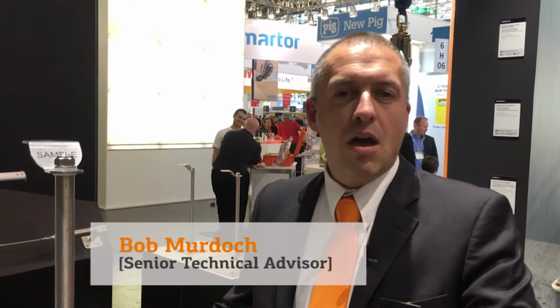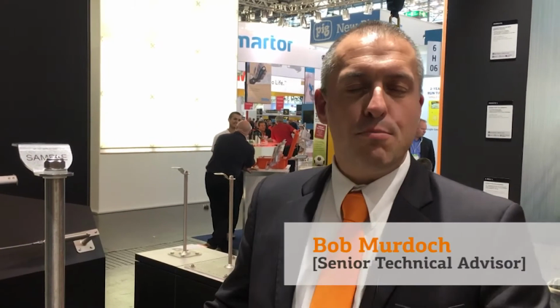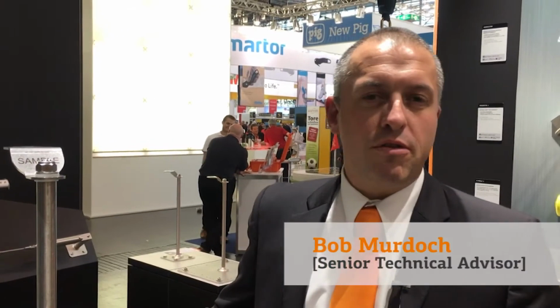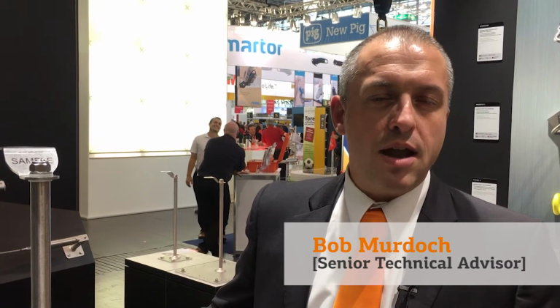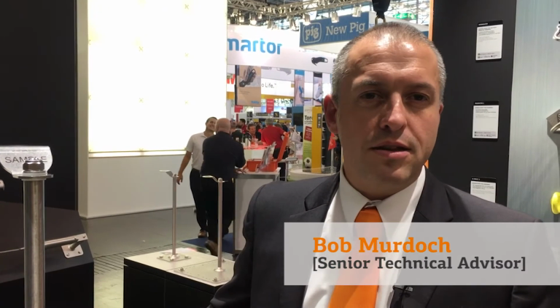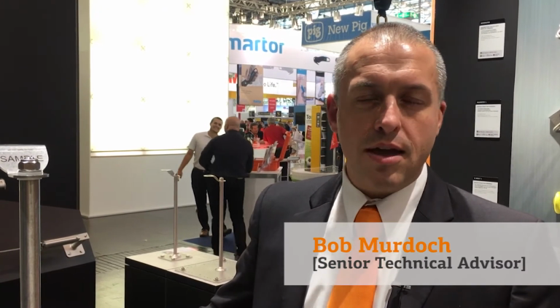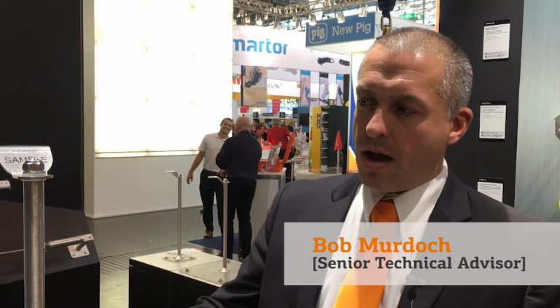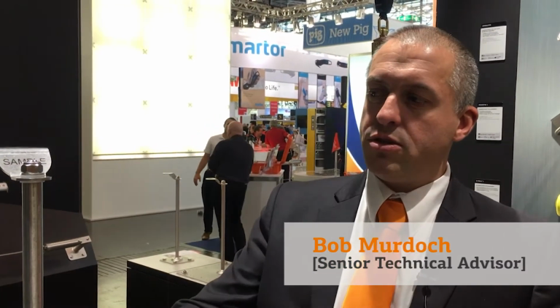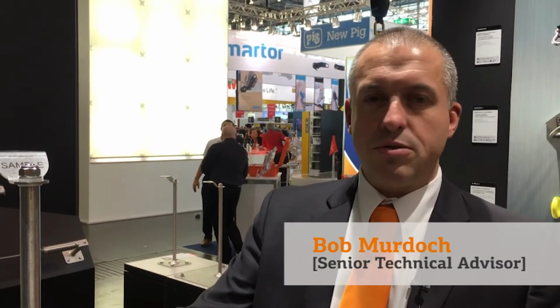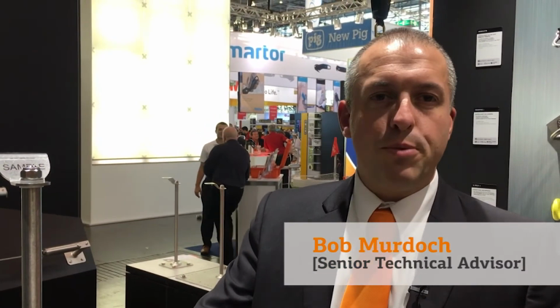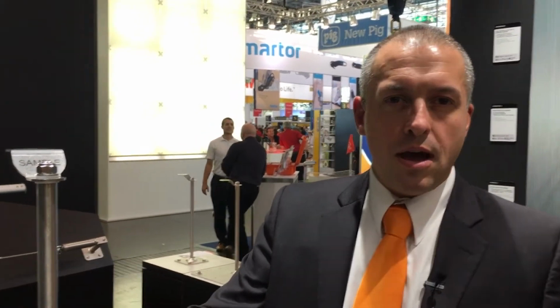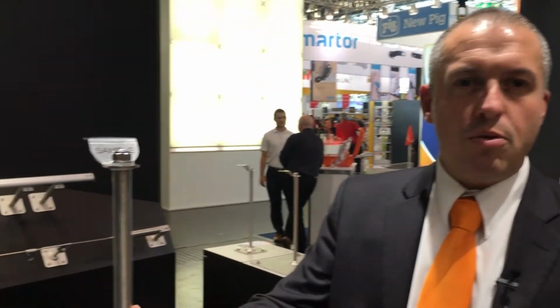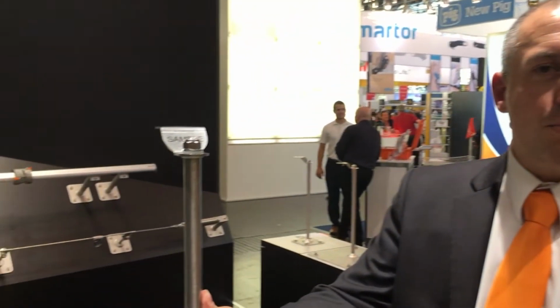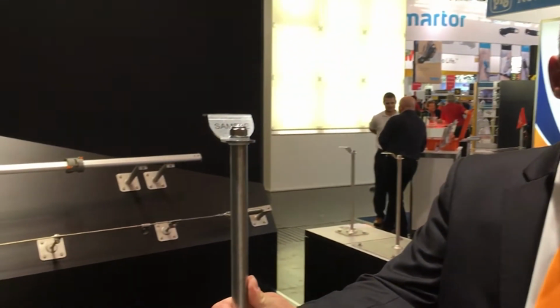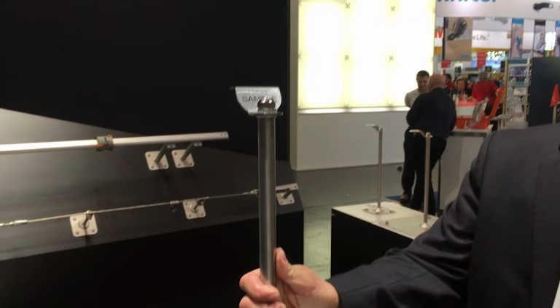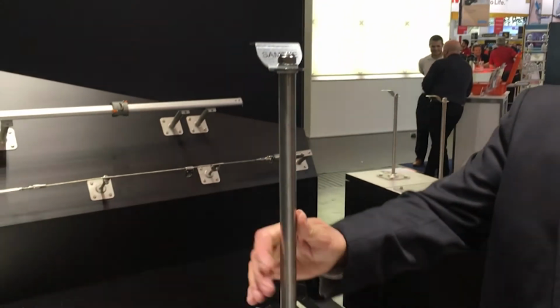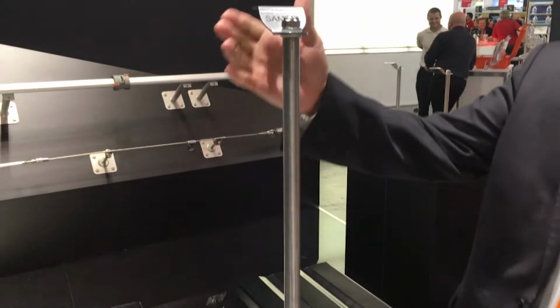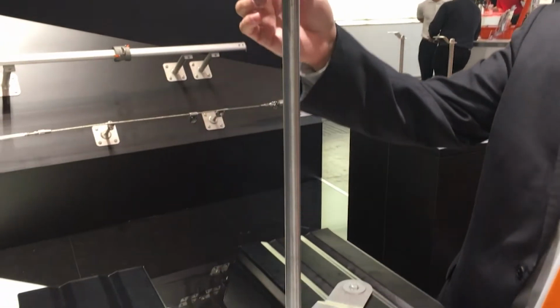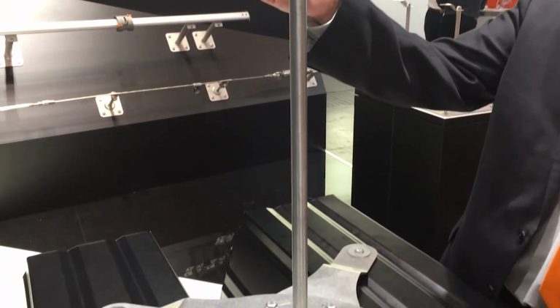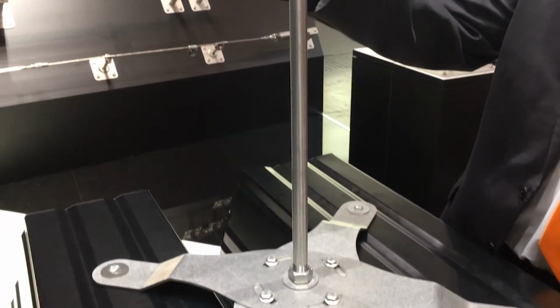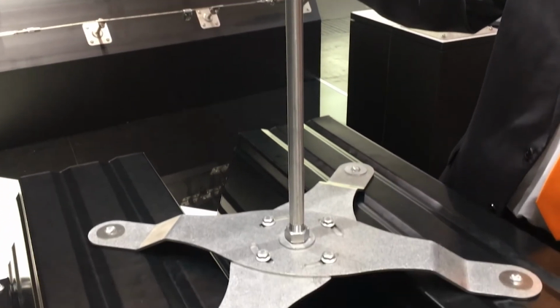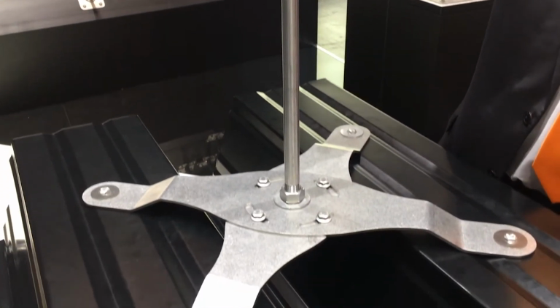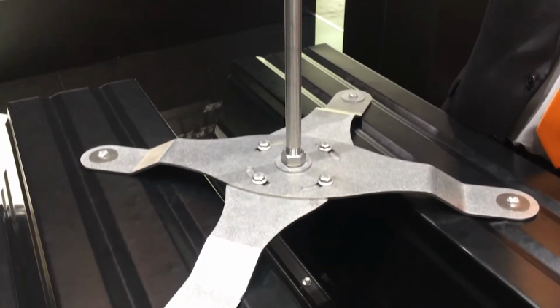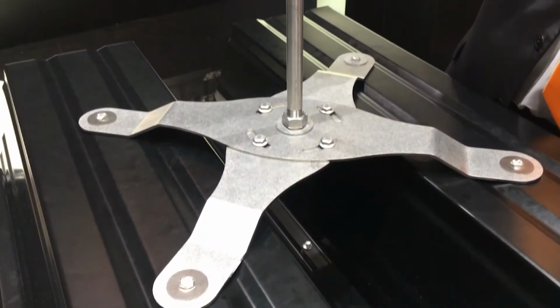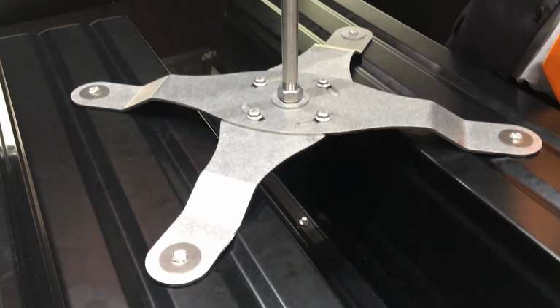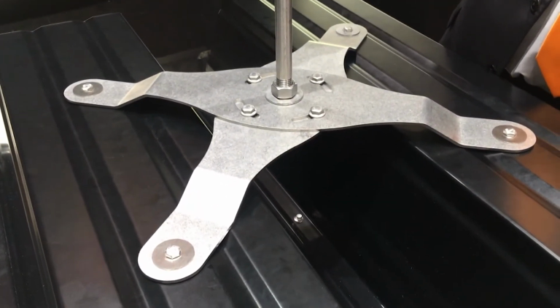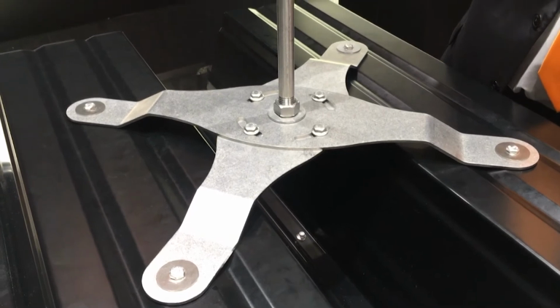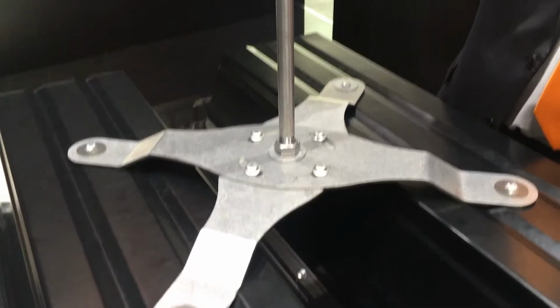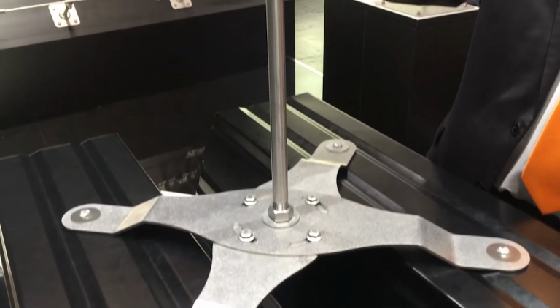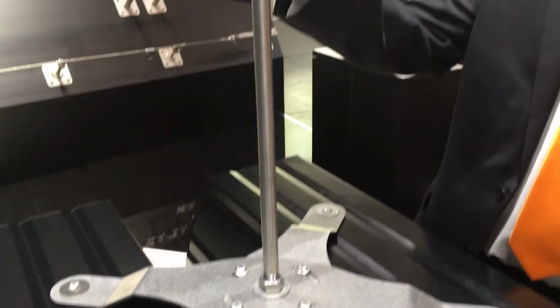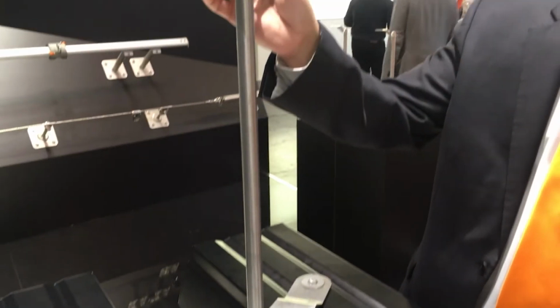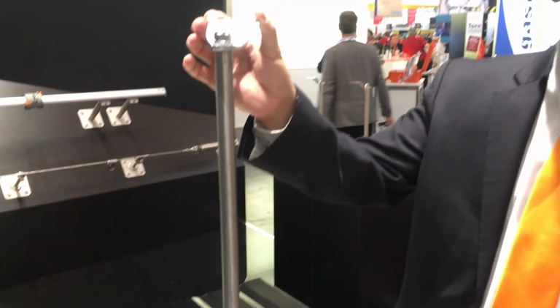Hi, I'm Bob Murdoch from Scalatech in the UK. I'd like to introduce the multi-pin, our new anchor point for trapezoidal roofs. Adjustable, so easy to install. Rated for three people for fall arrest or work restraint. It's a great product, easy to use.